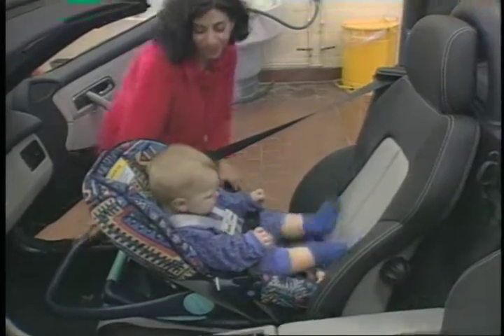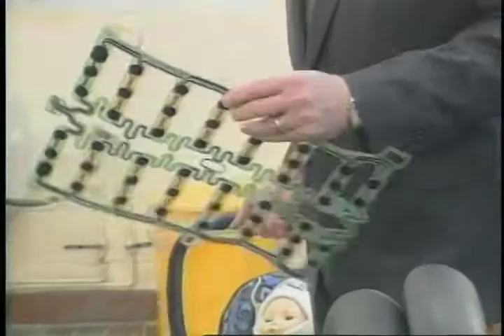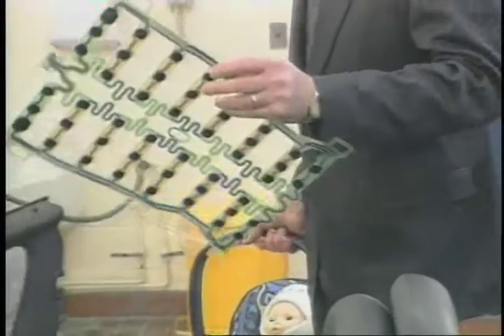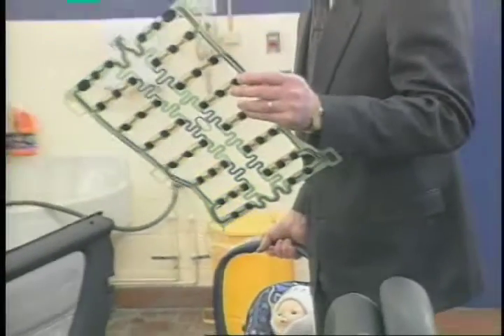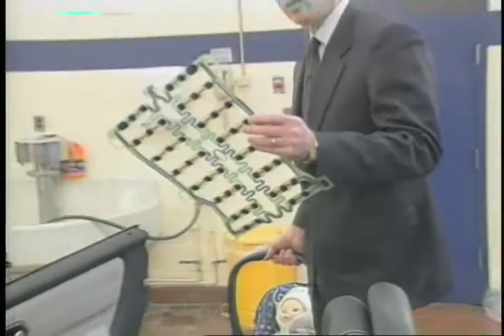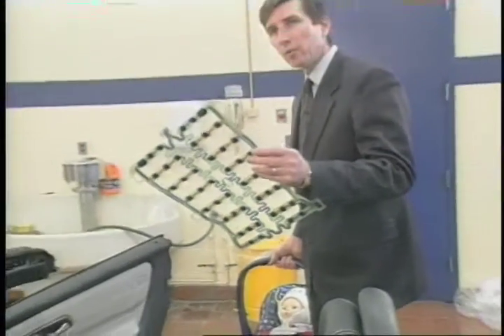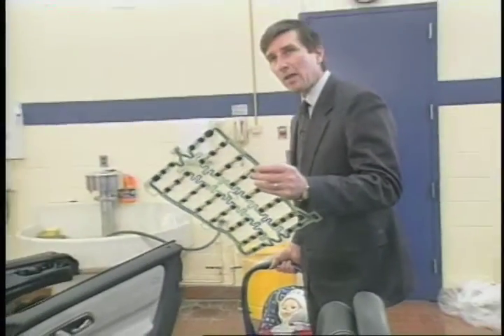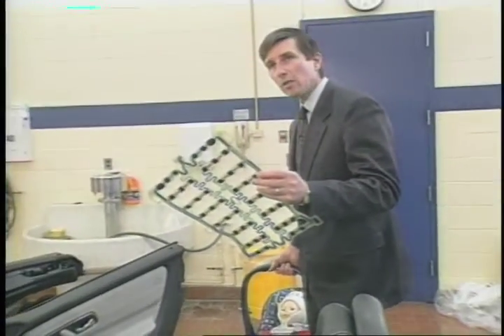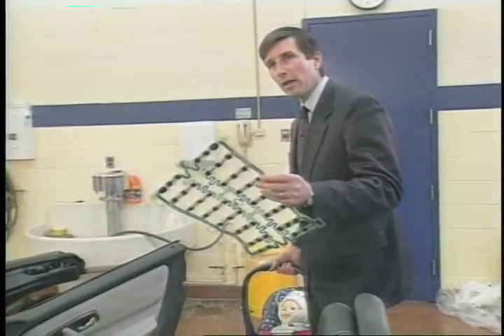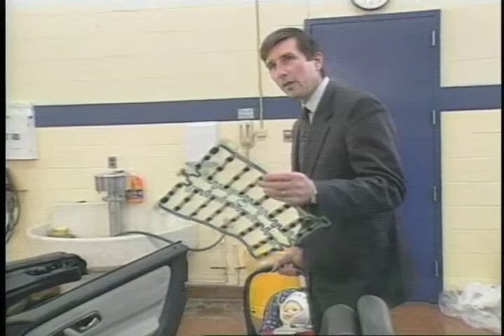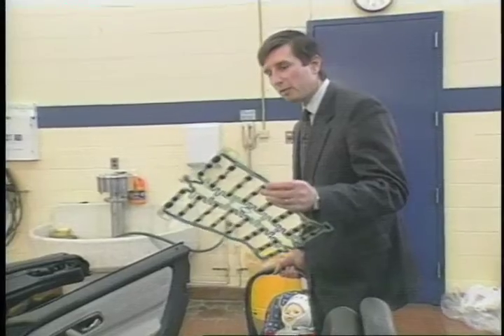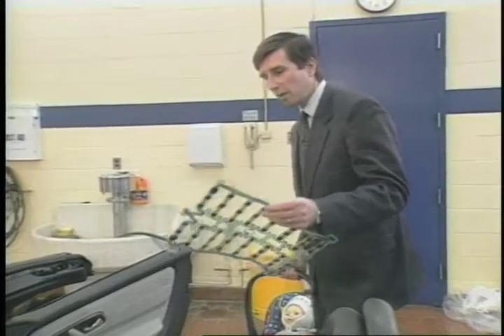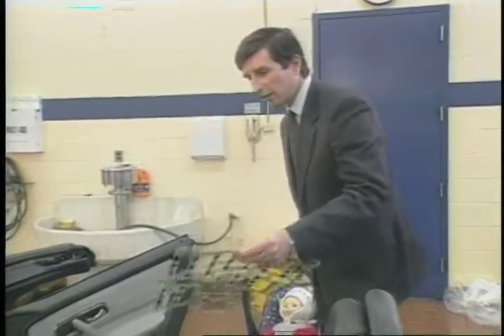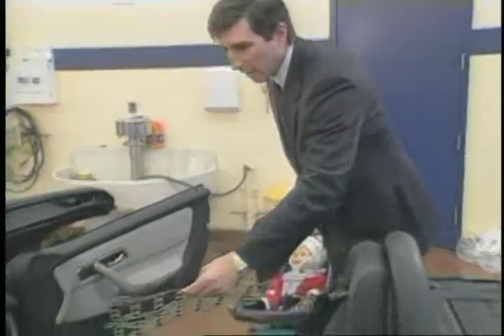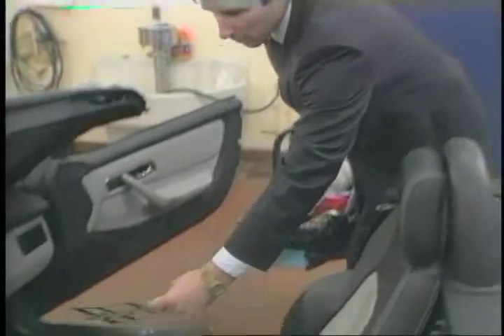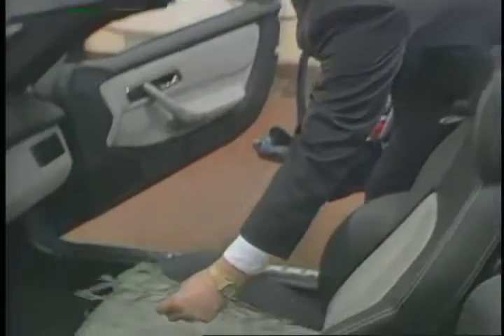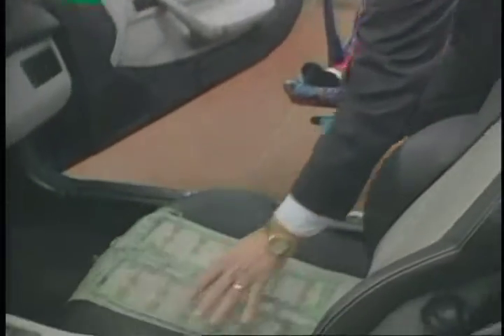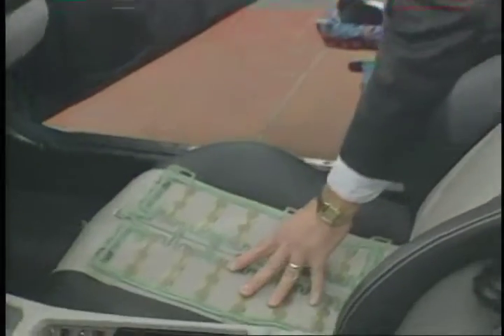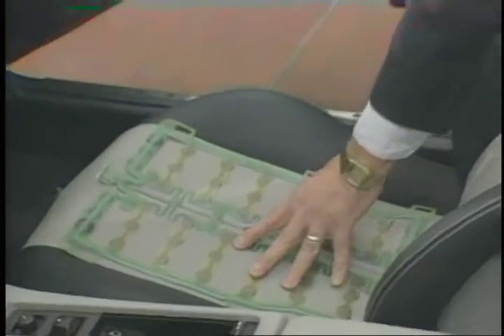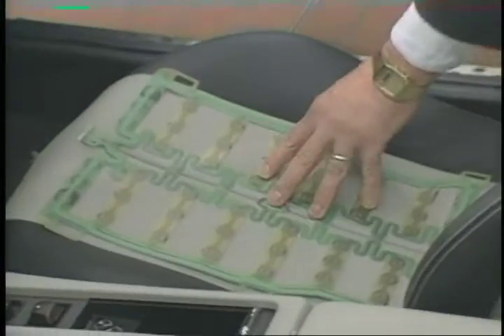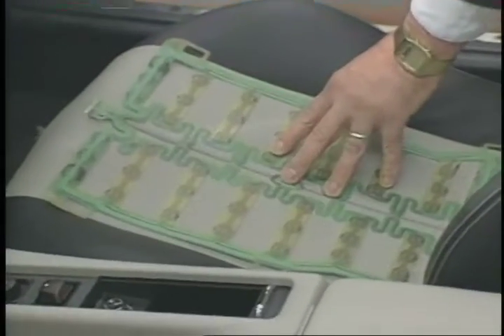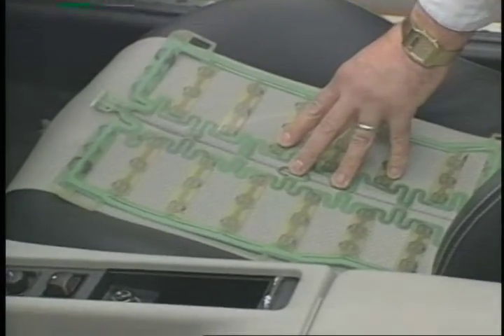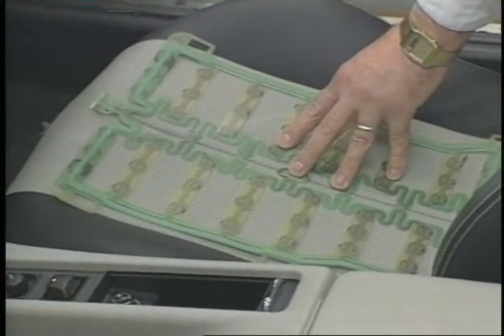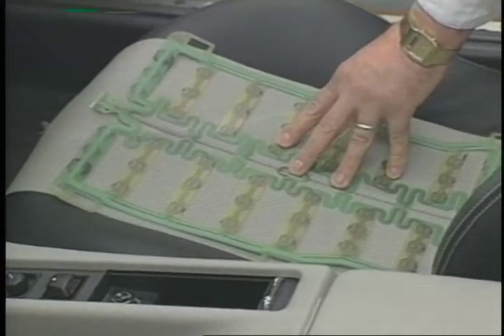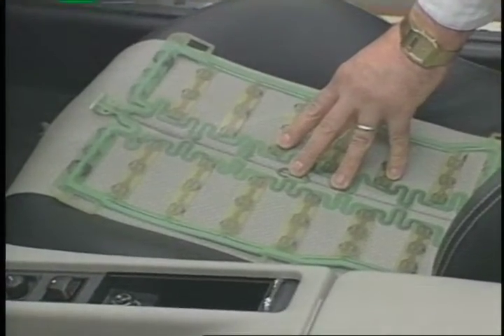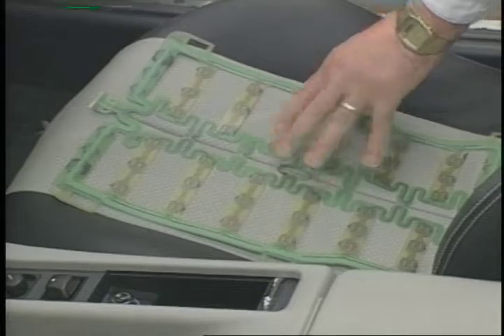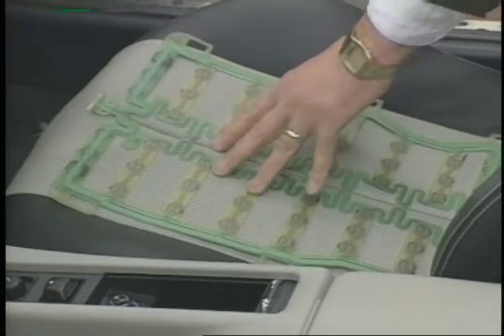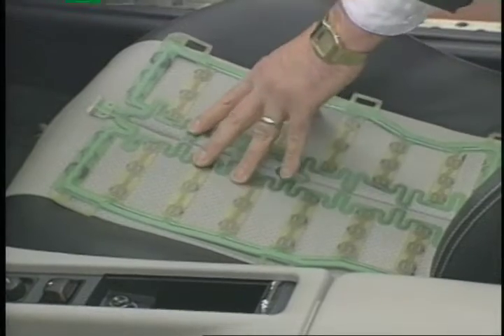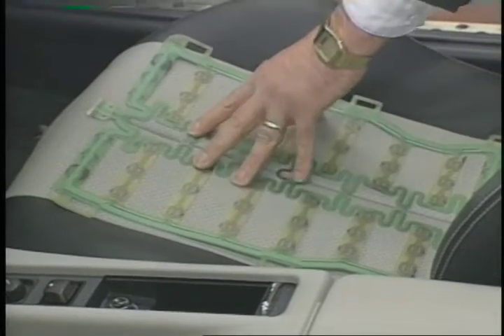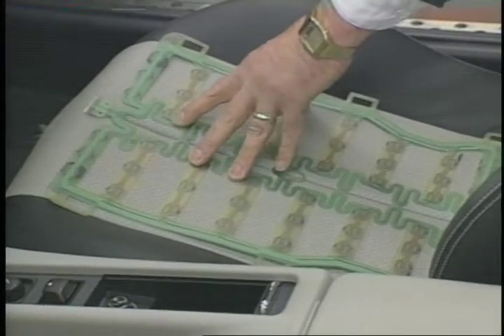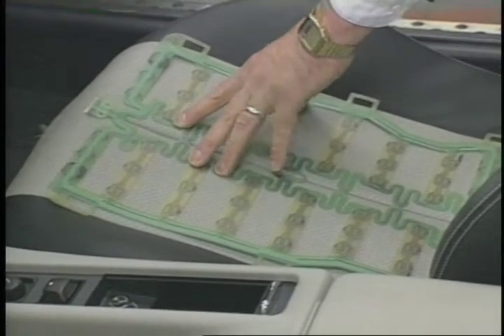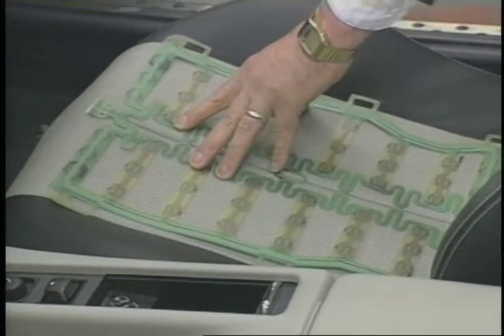This is the seat sensor mat, located underneath the seat cover approximately here. You can't see it when it's installed in the vehicle, but this shows what it looks like and its approximate placement.